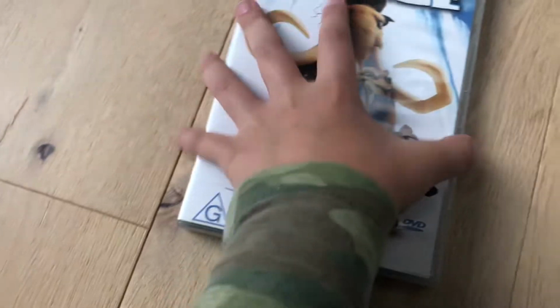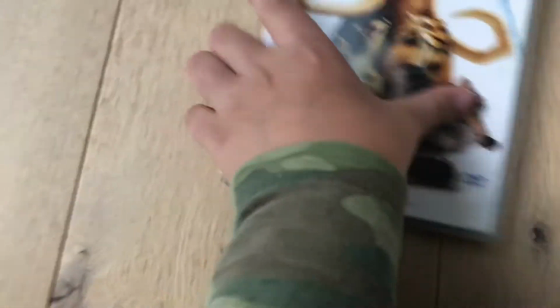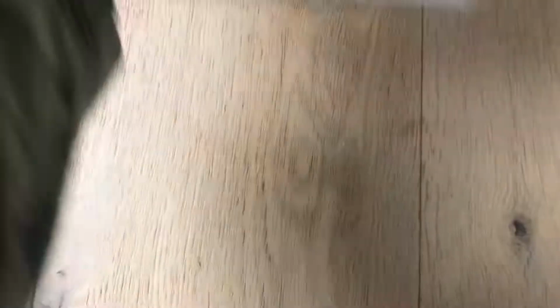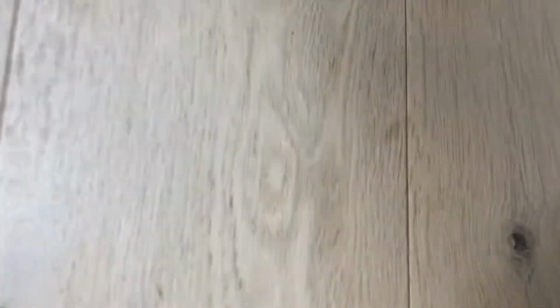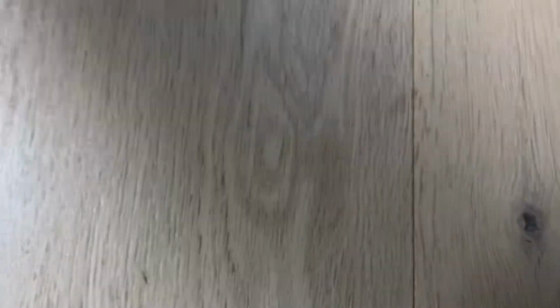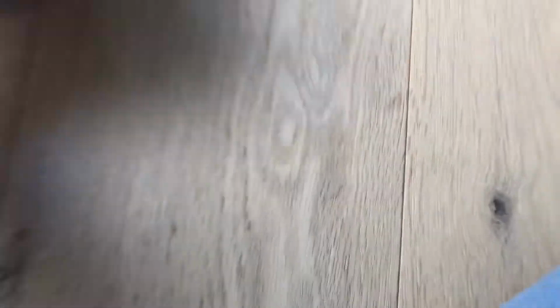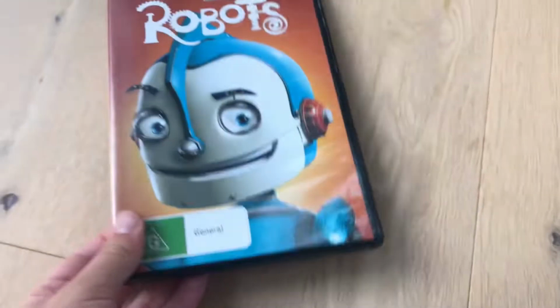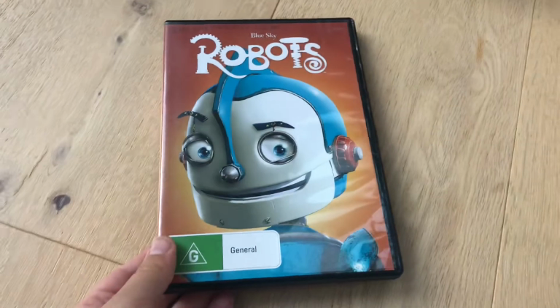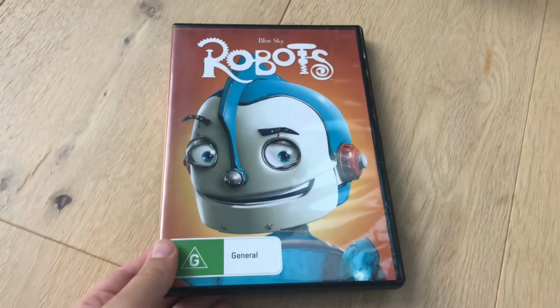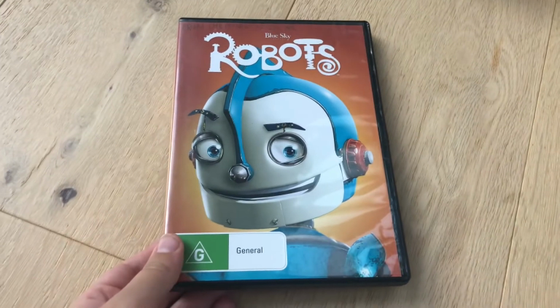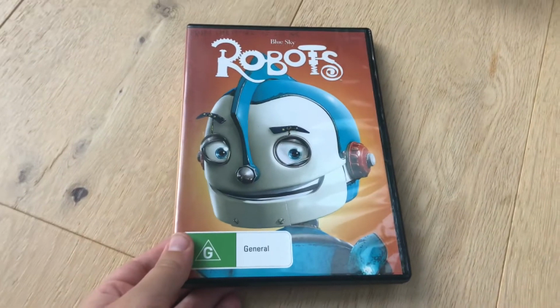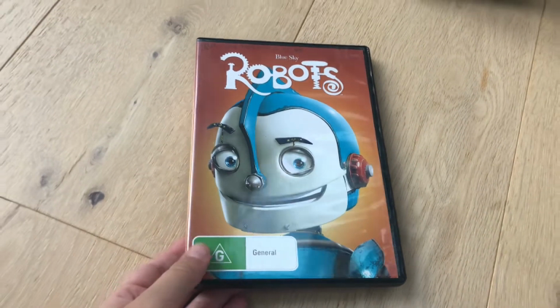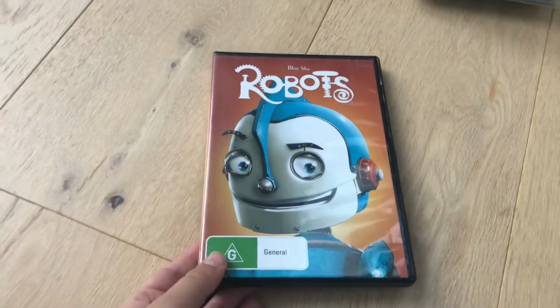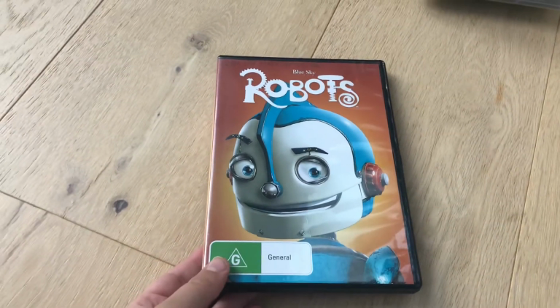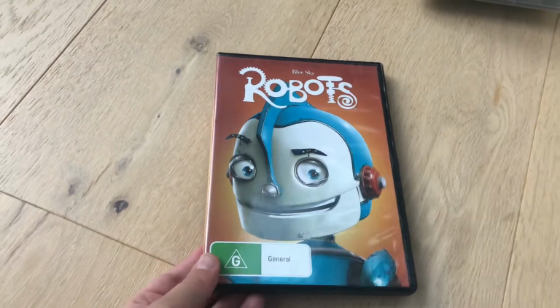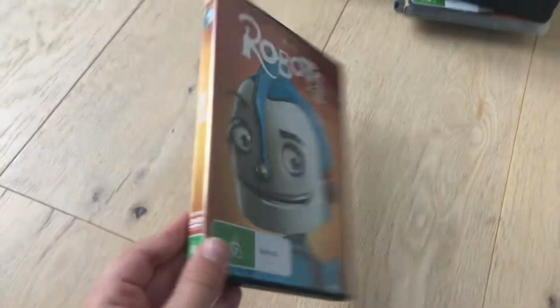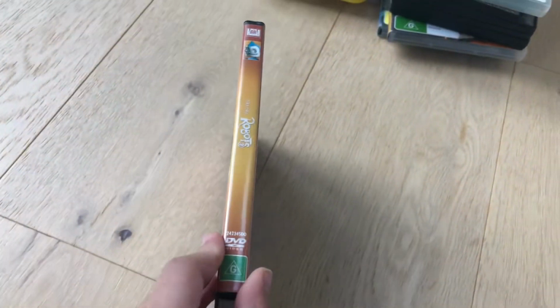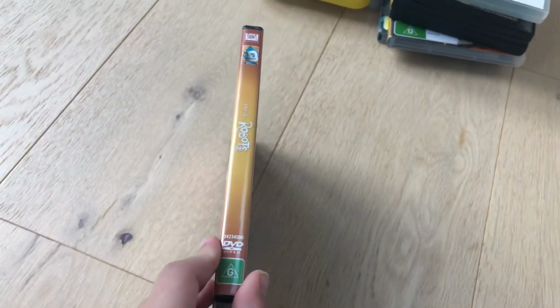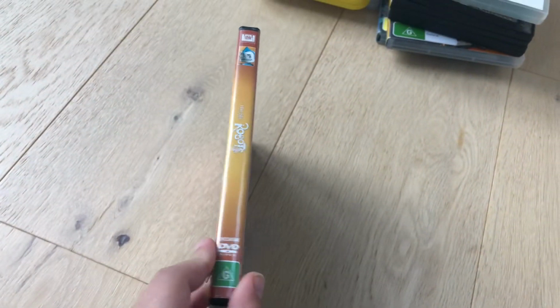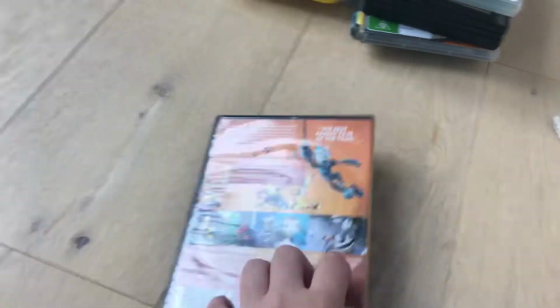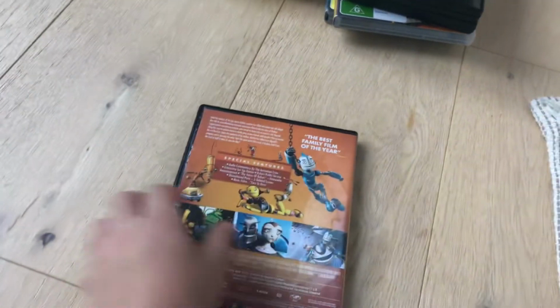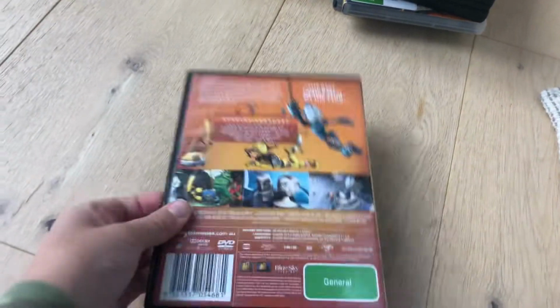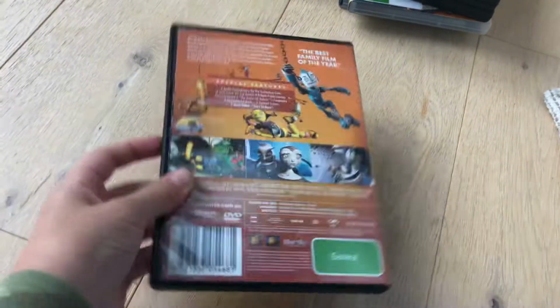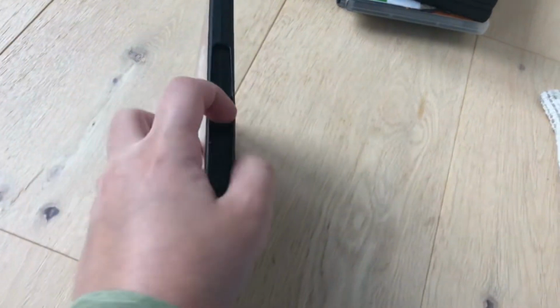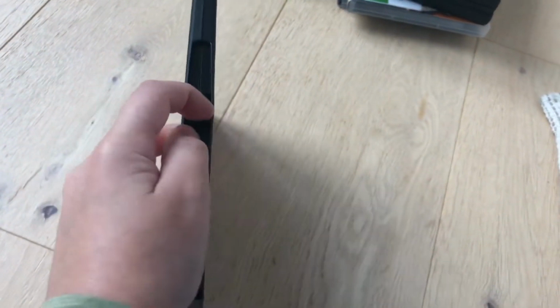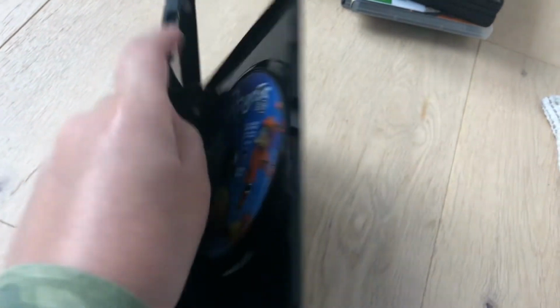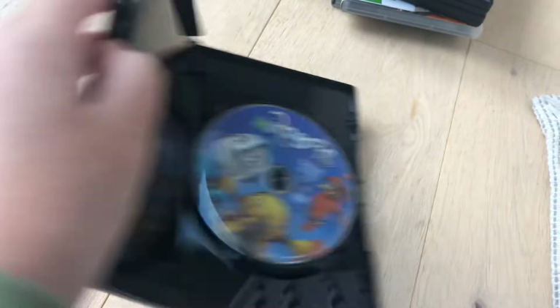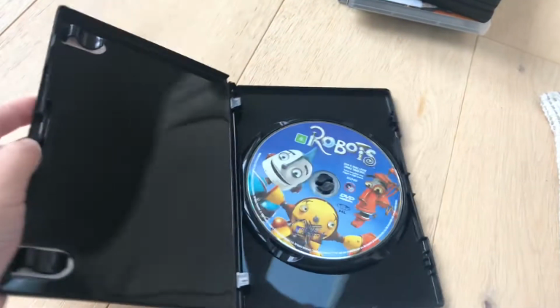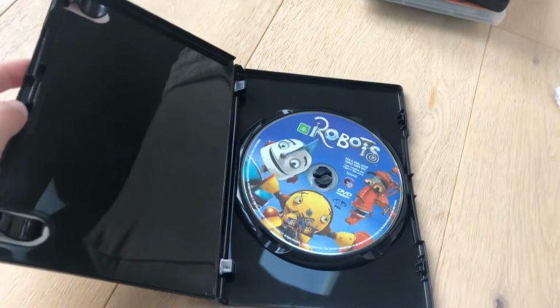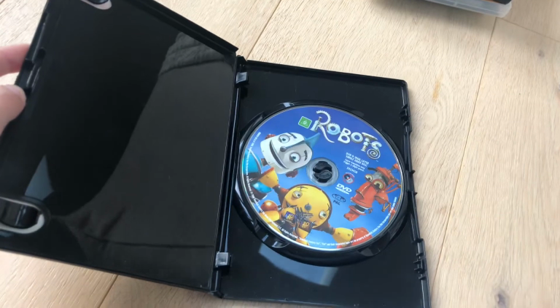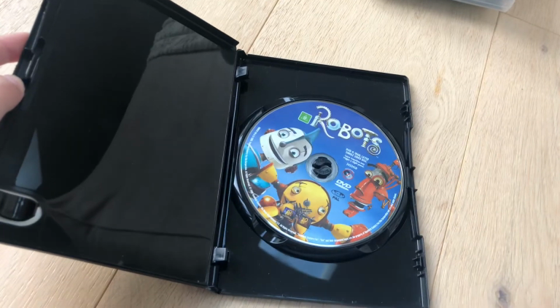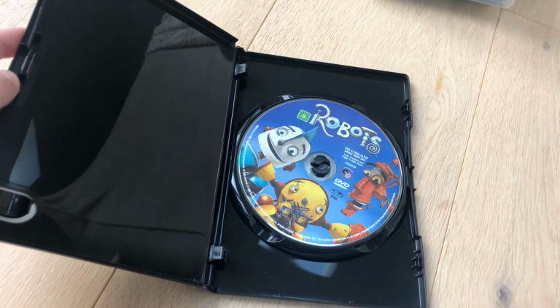Let's start with Robots 2005 DVD. Here's front, spine, and the back, here's the disc.